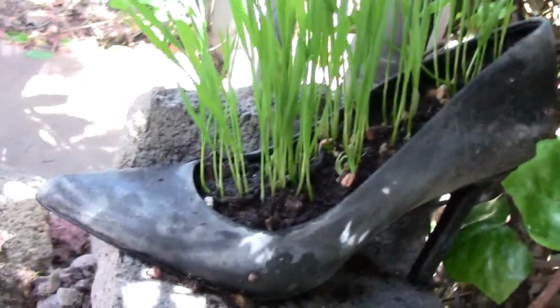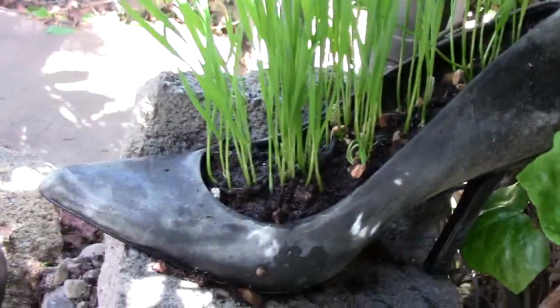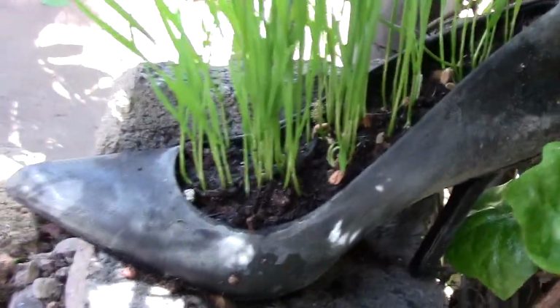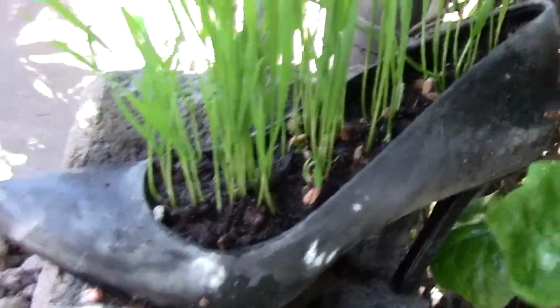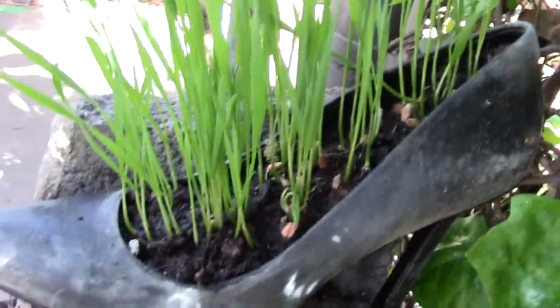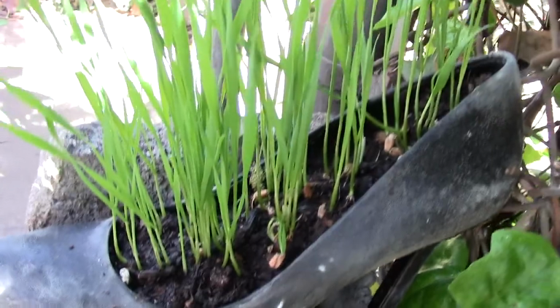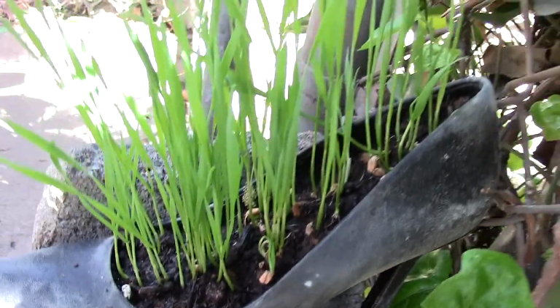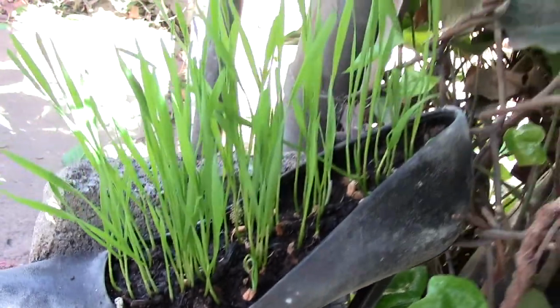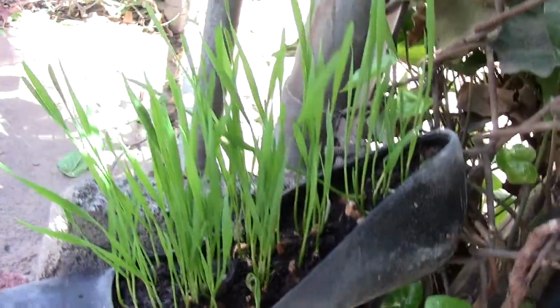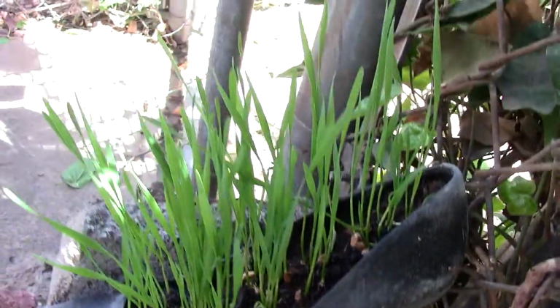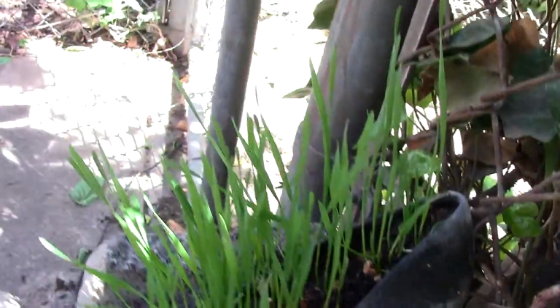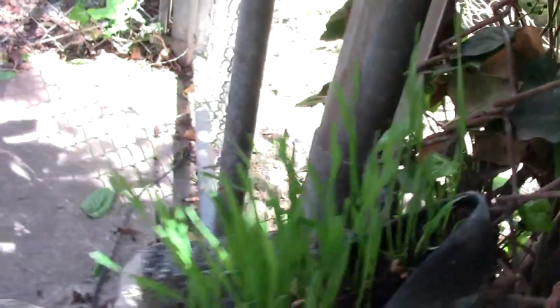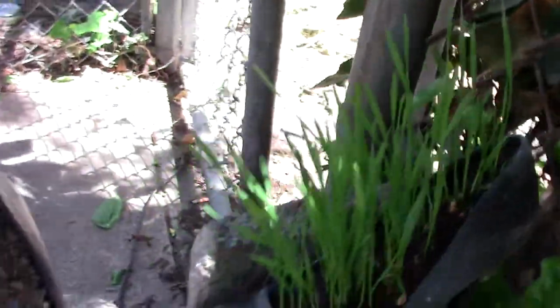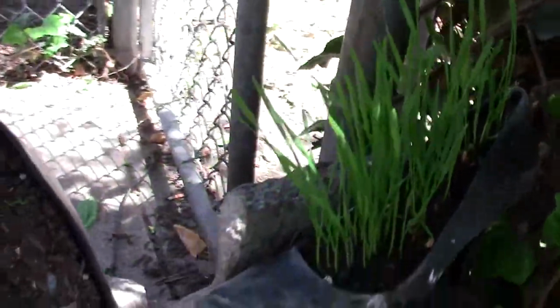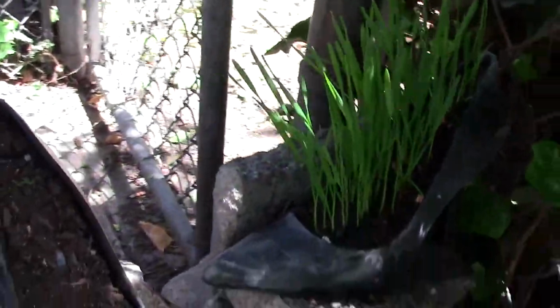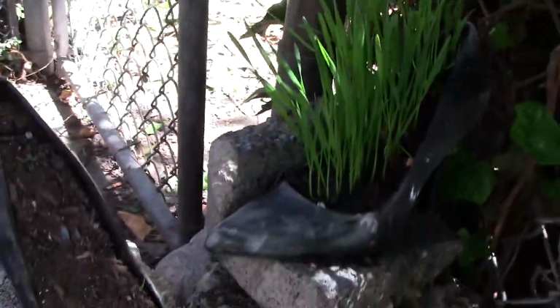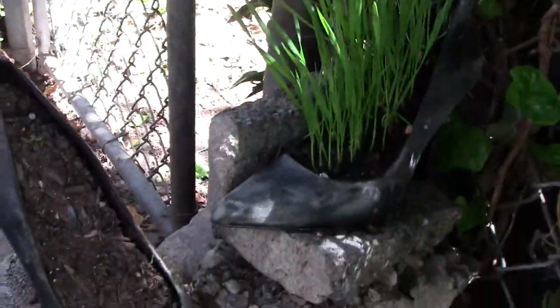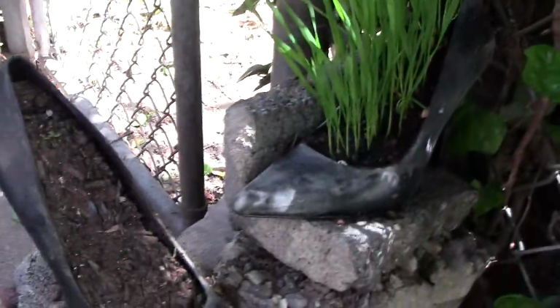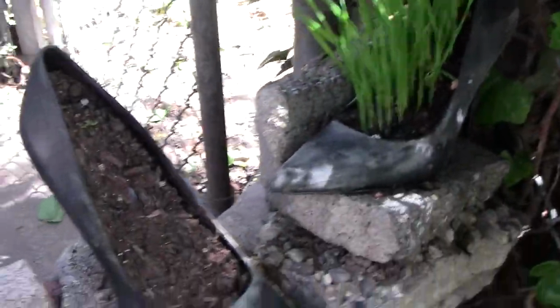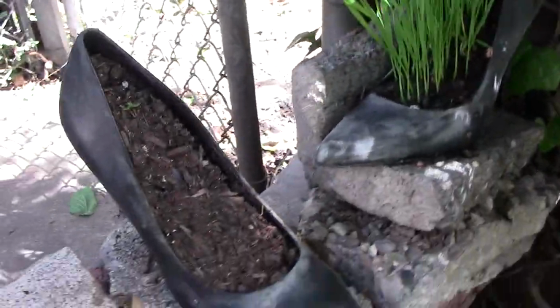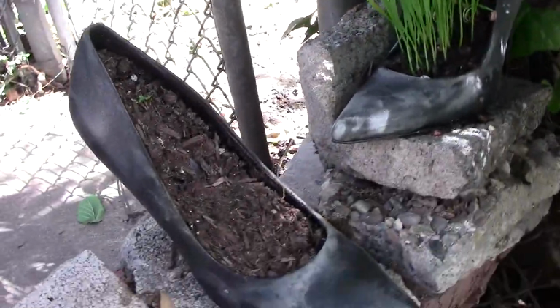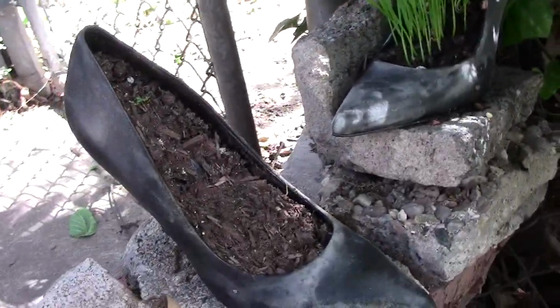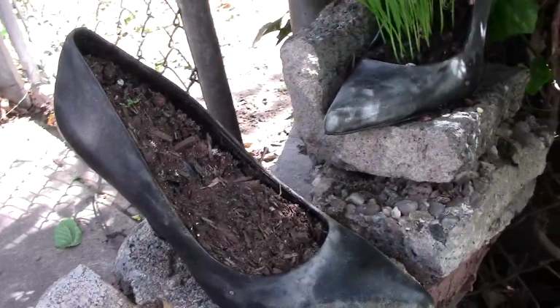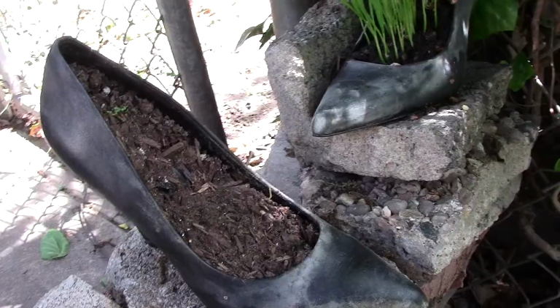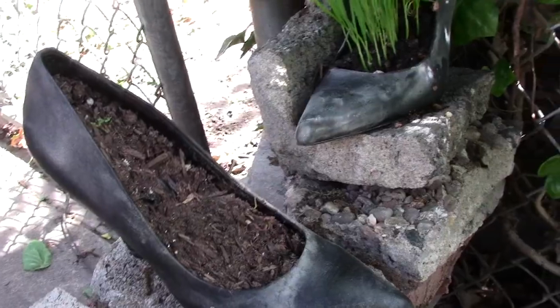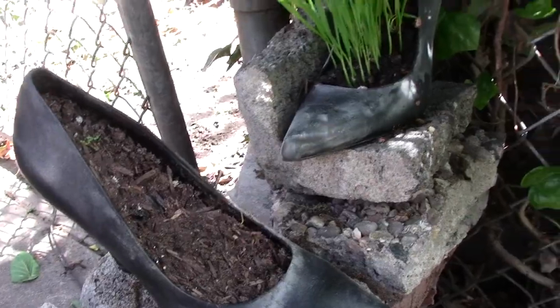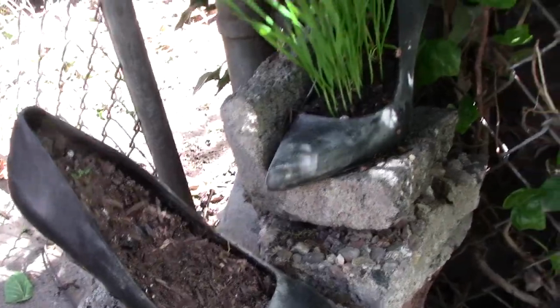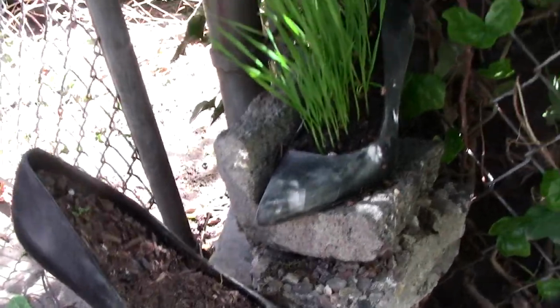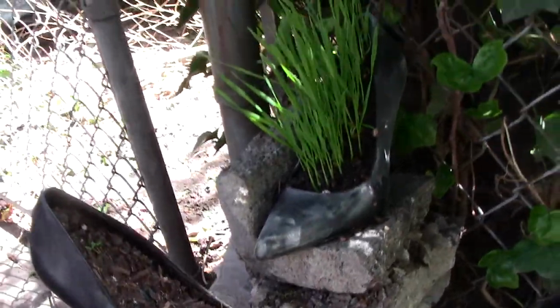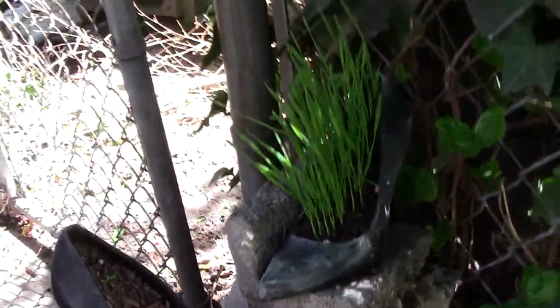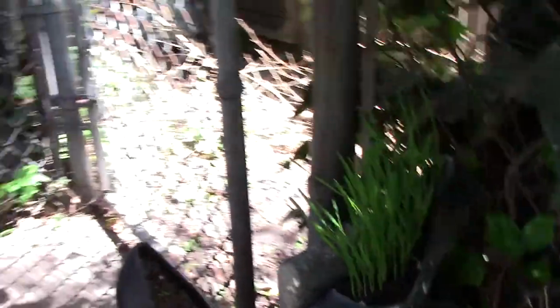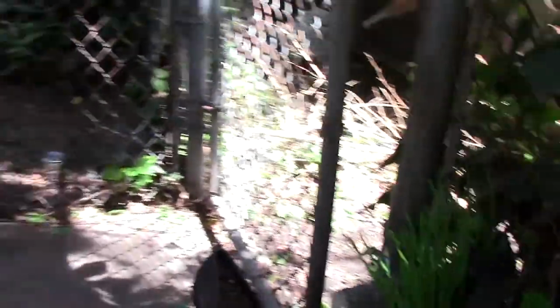I love this shoe. Those heels broke because last time I wore them. Gotta use them.